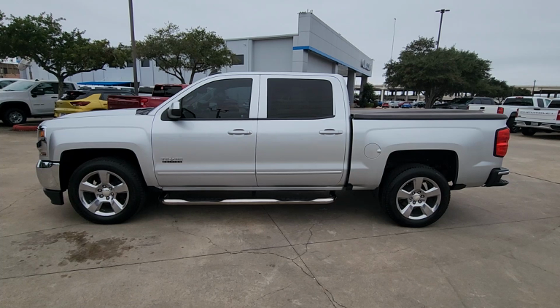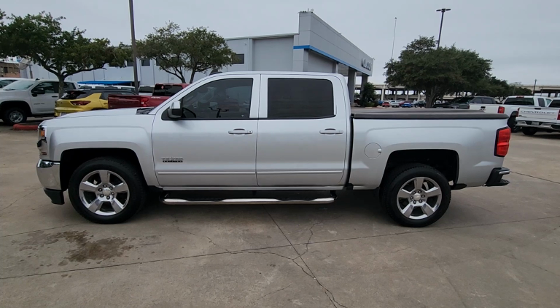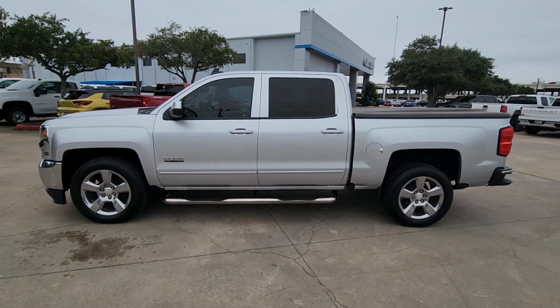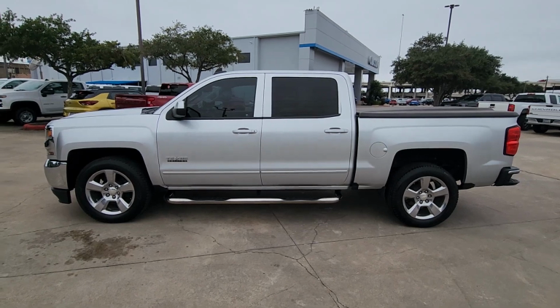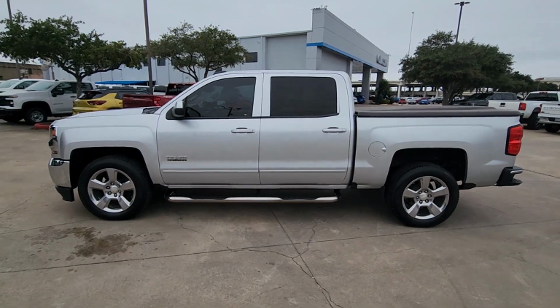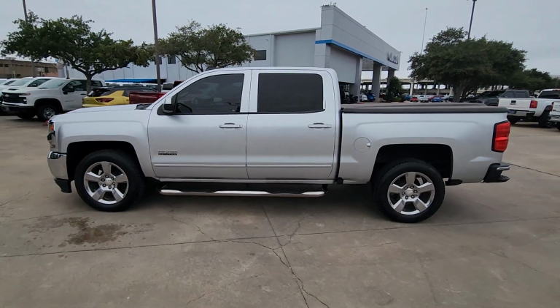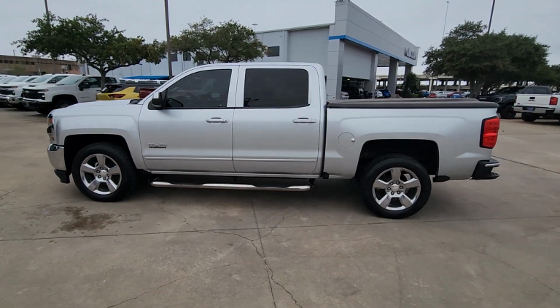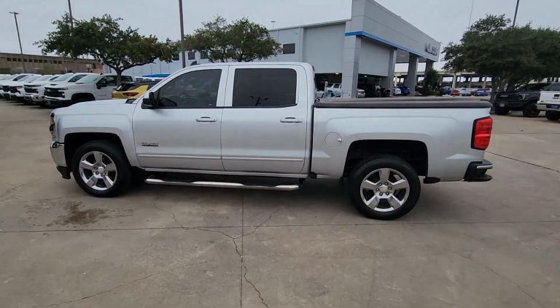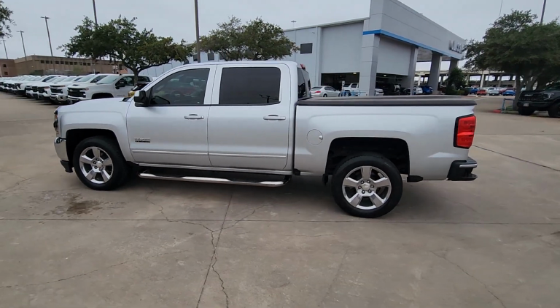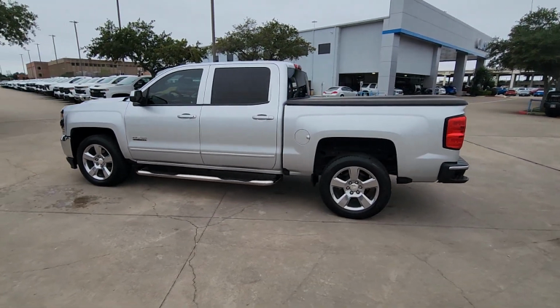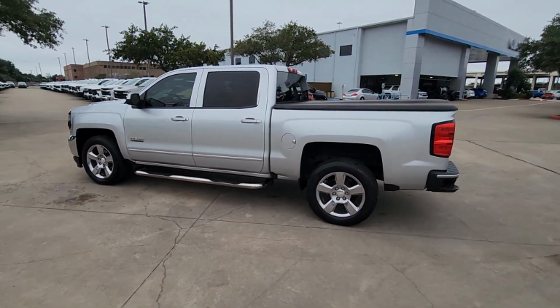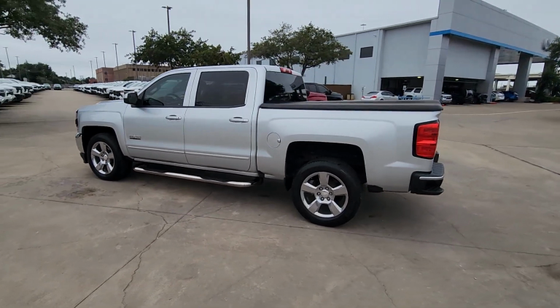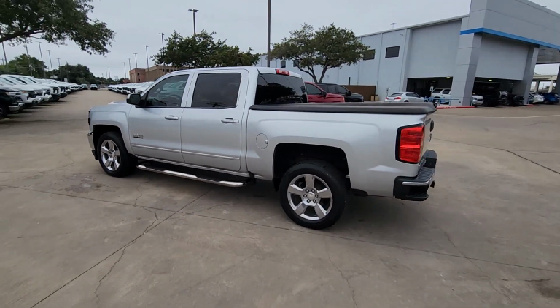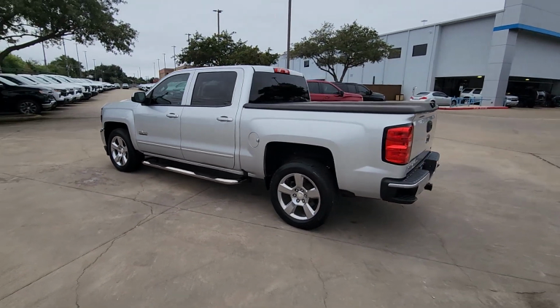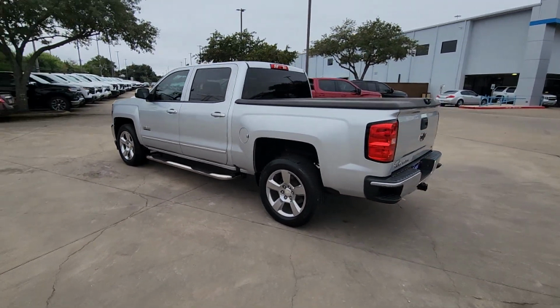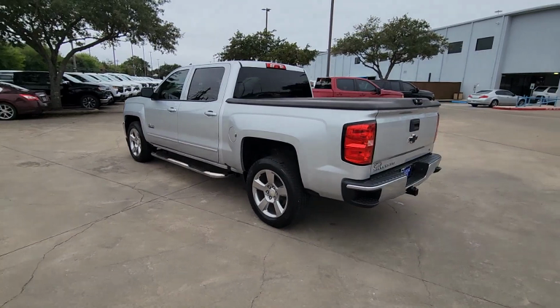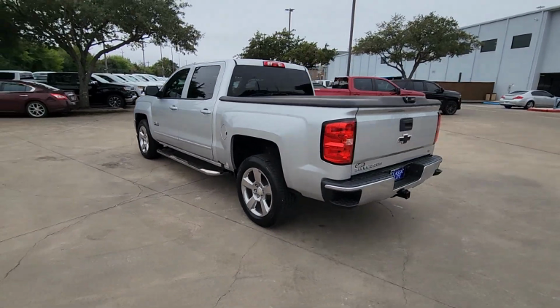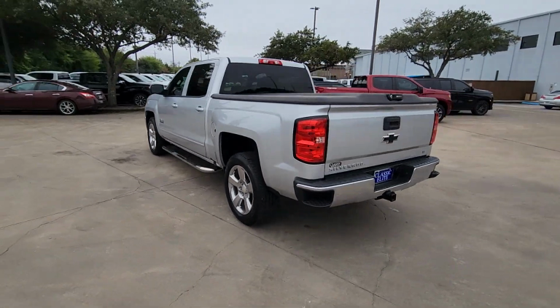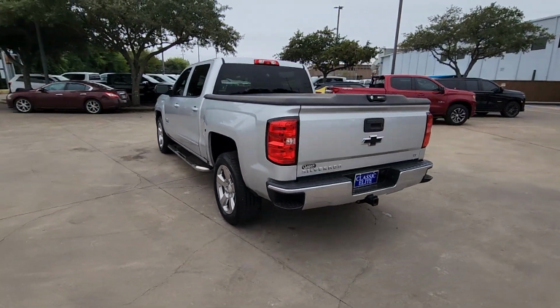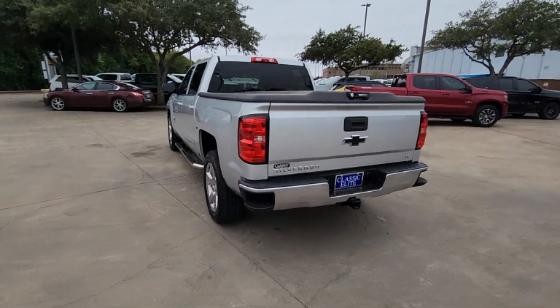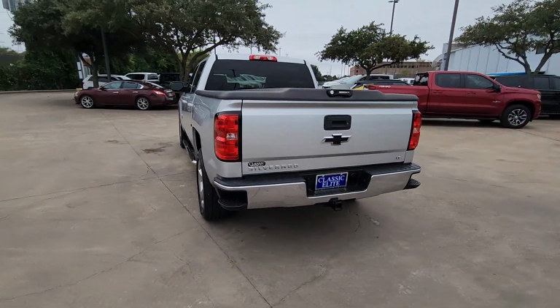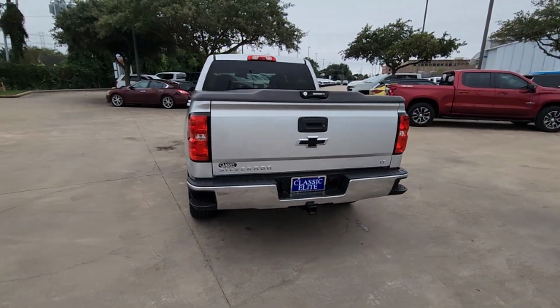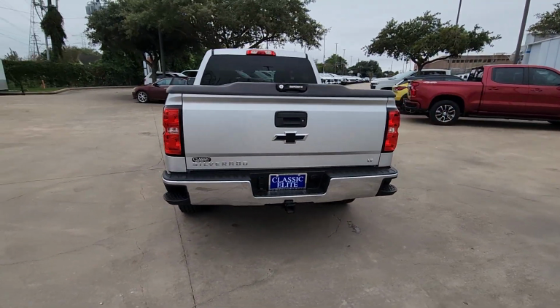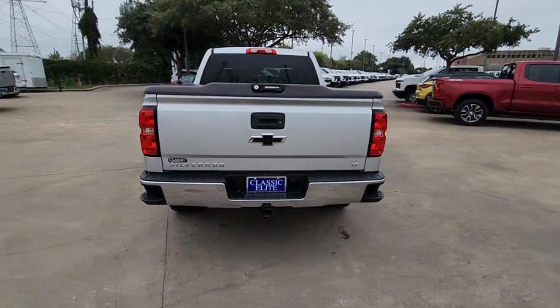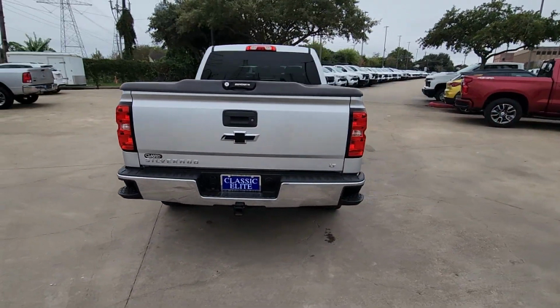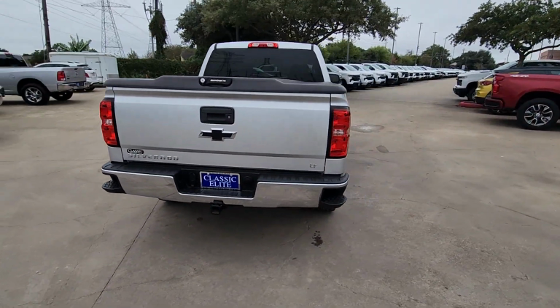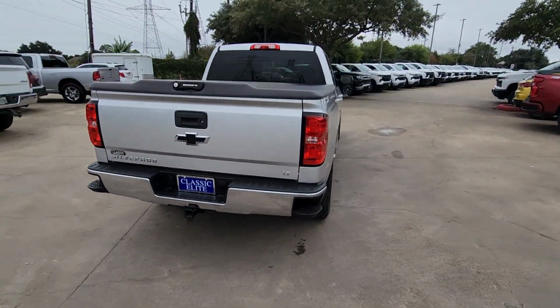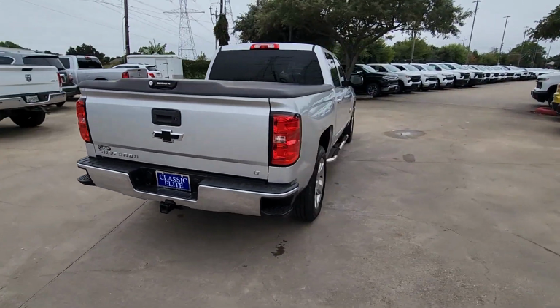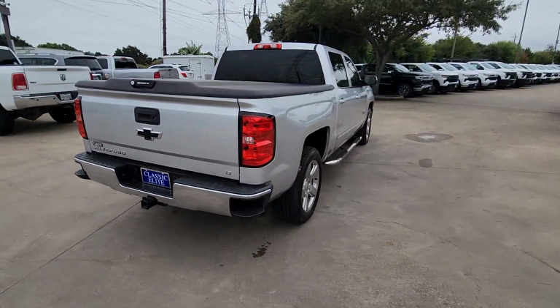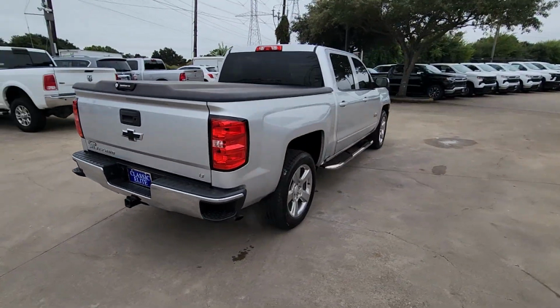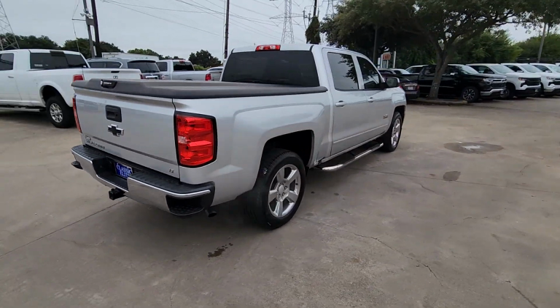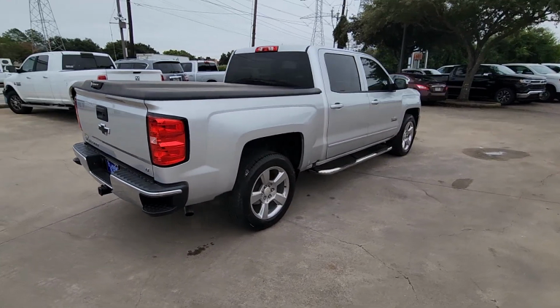You're gonna love the 2018 Chevrolet Silverado 1500. With less than 110,000 miles on the odometer, this vehicle provides excellent value.